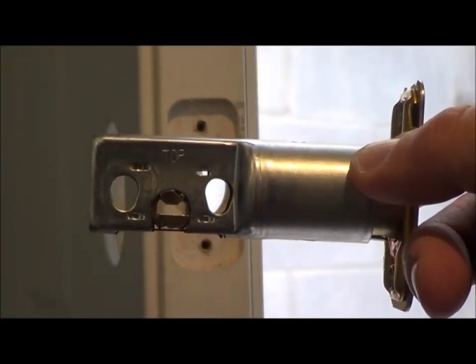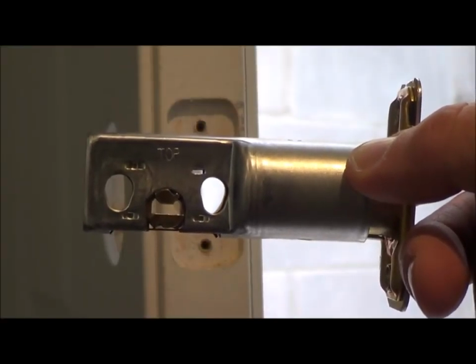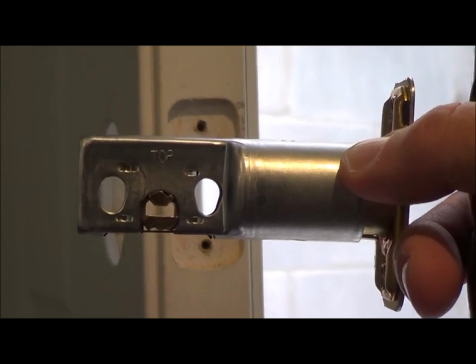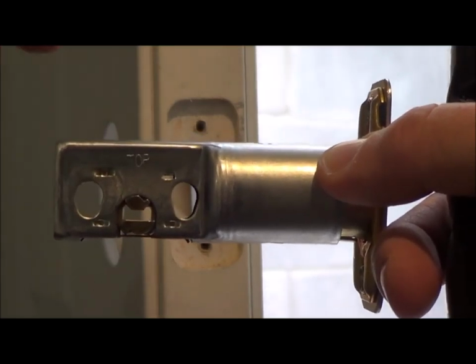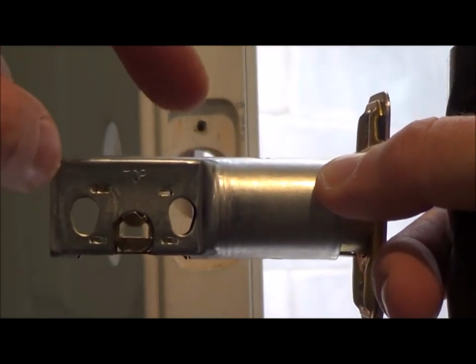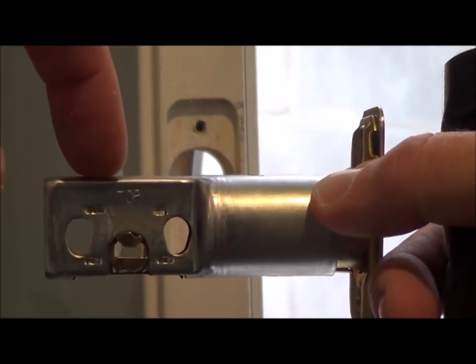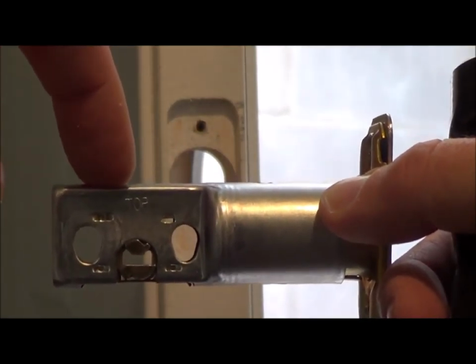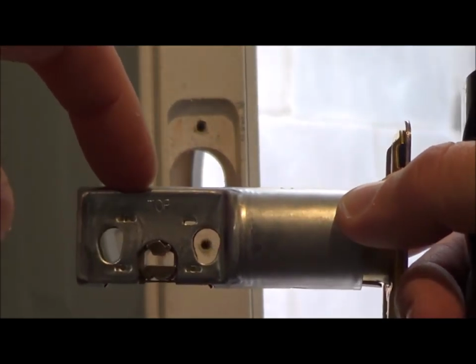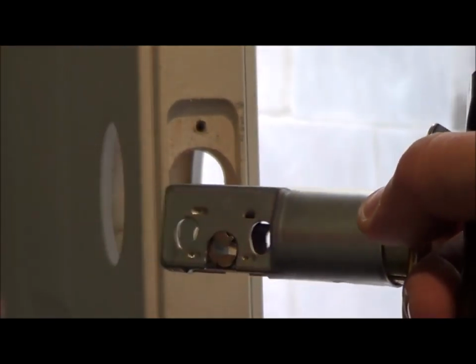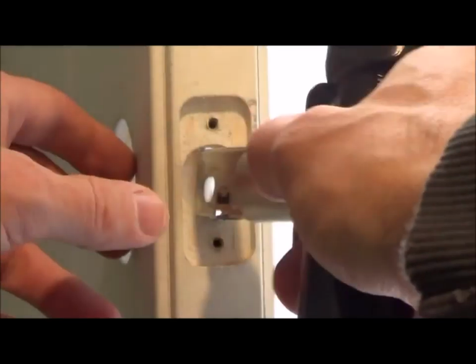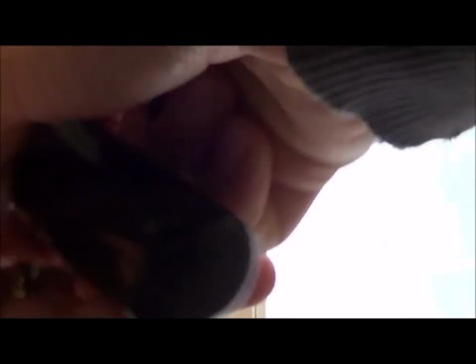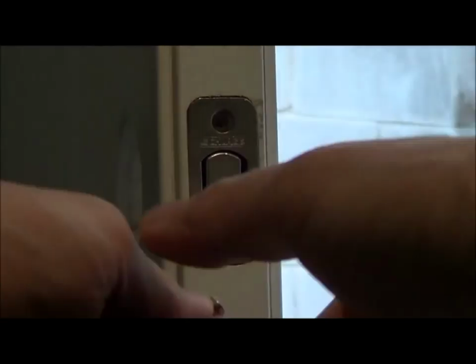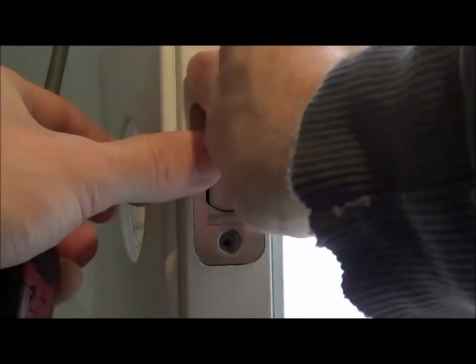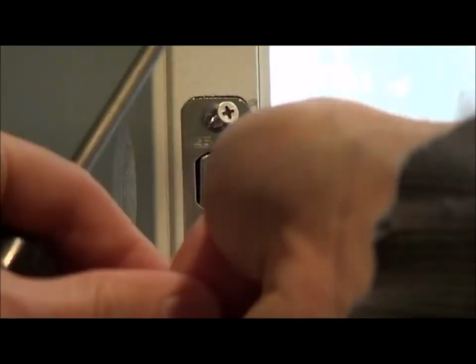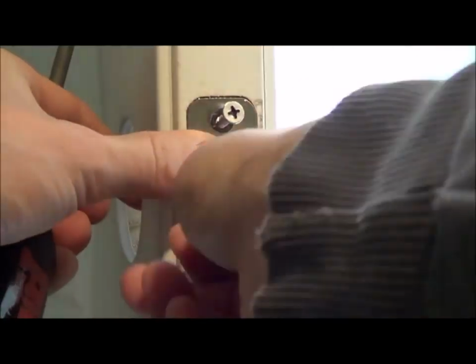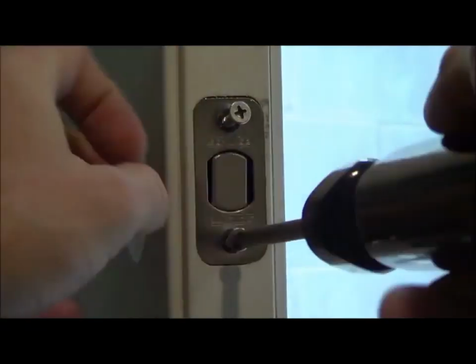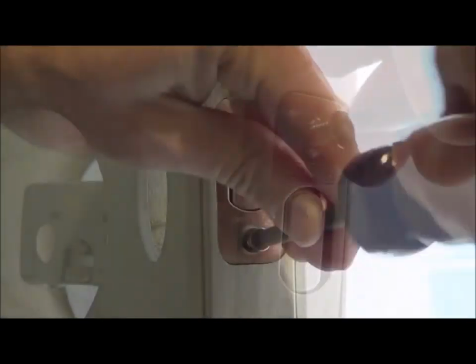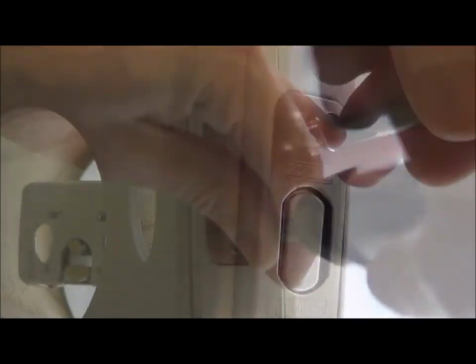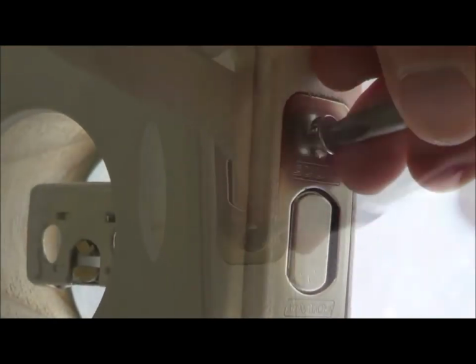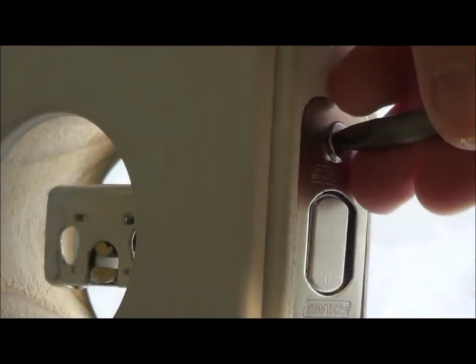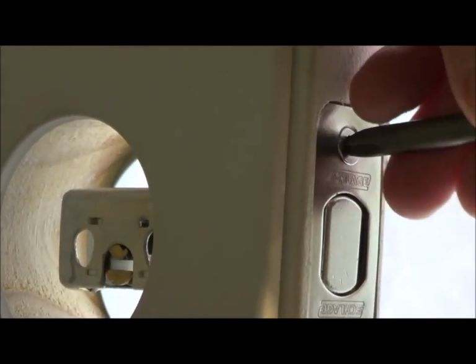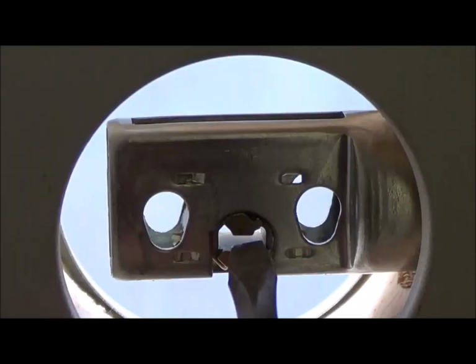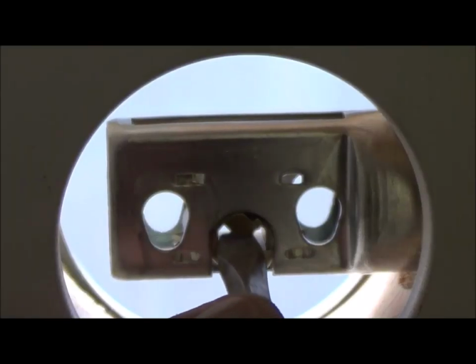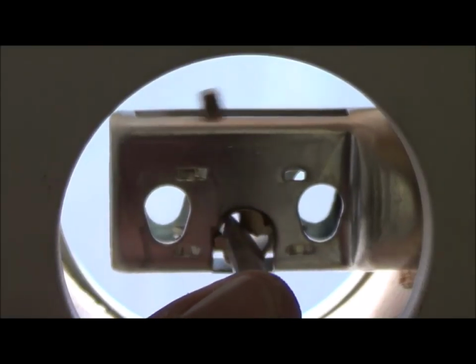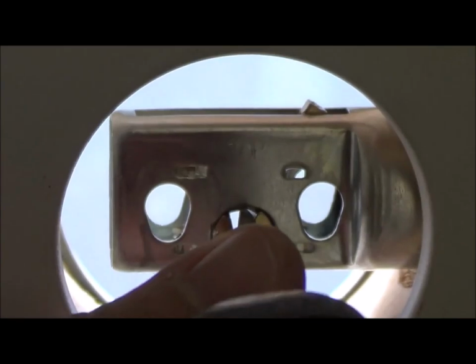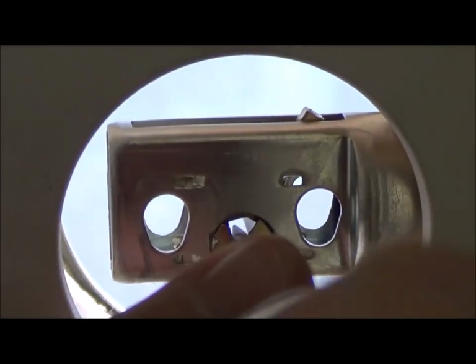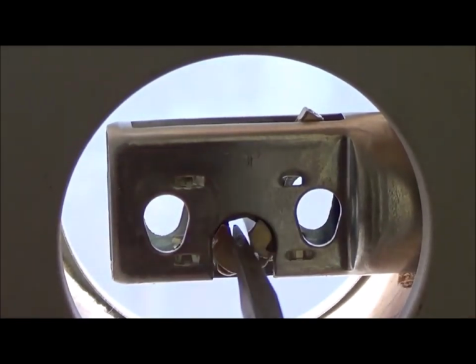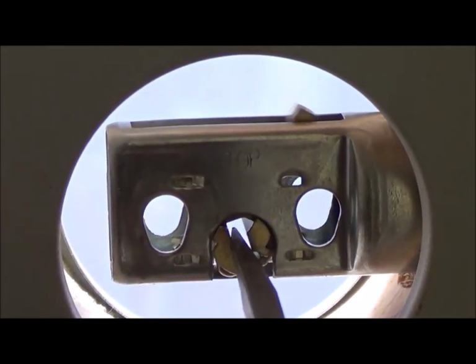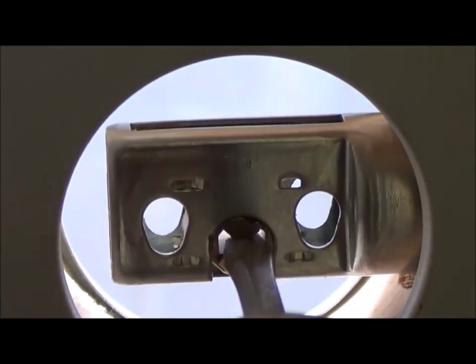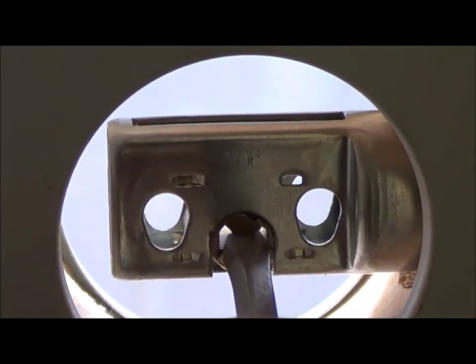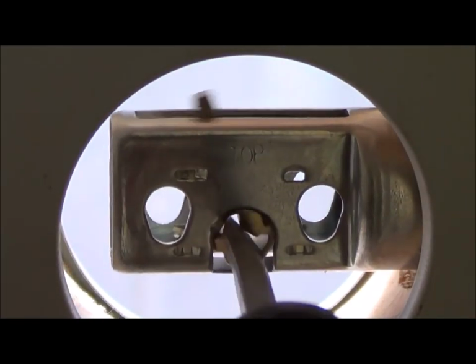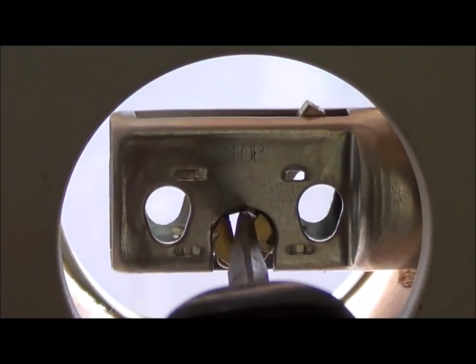Now we're going to install the bolt. Make sure that the top part is up. Check that the deadbolt works by putting the screwdriver into the slot and turning it 90 degrees.